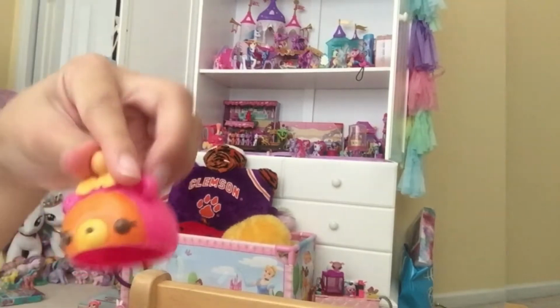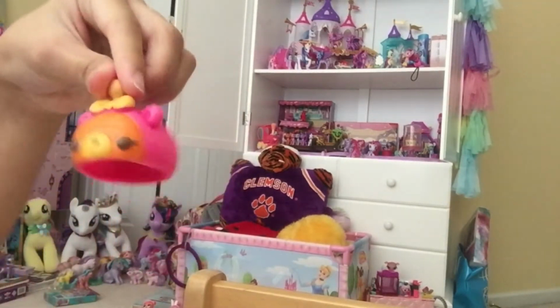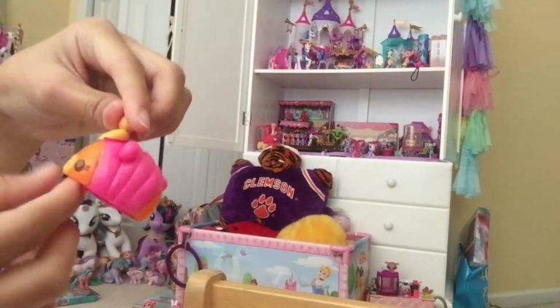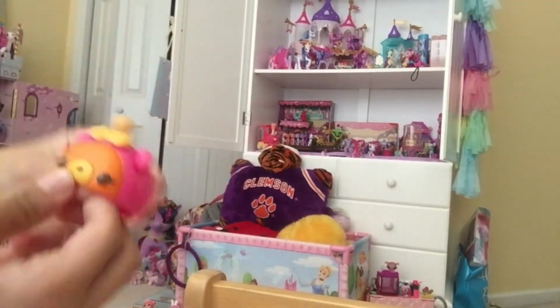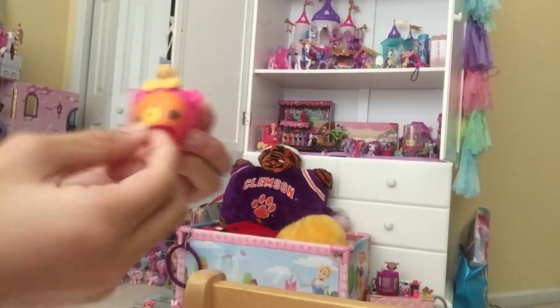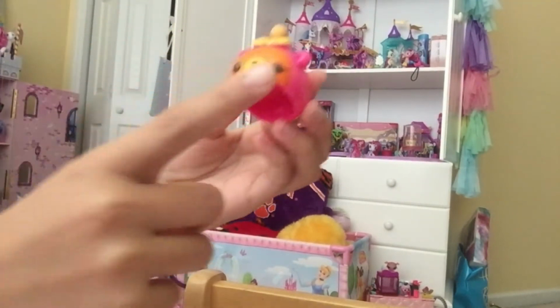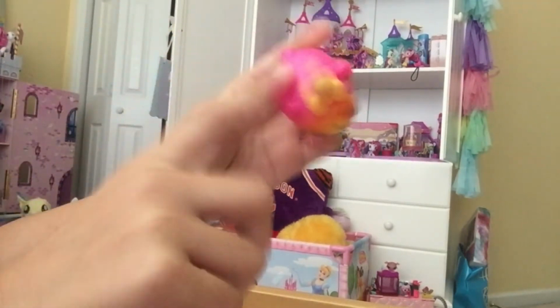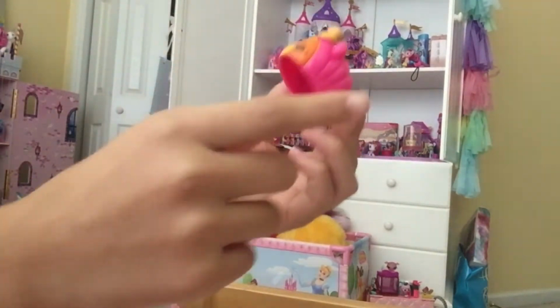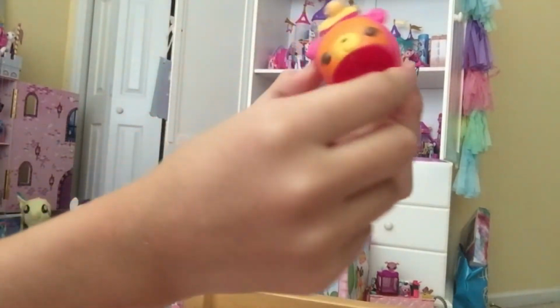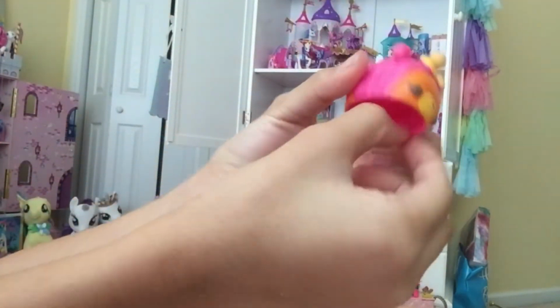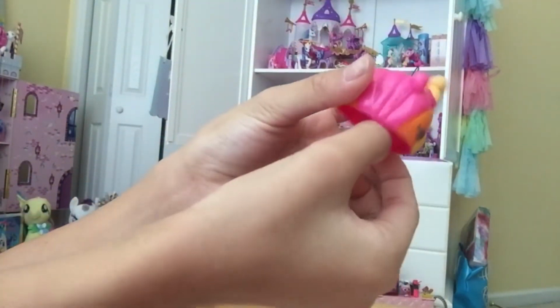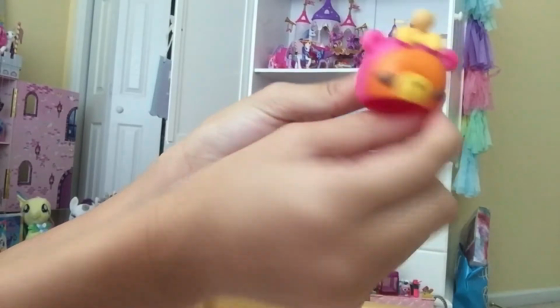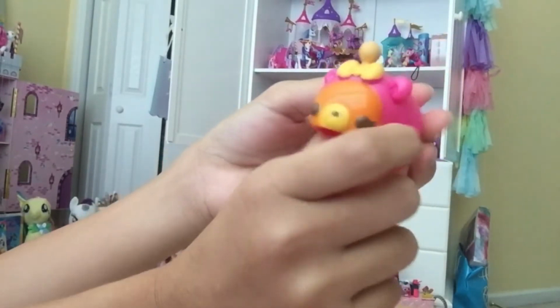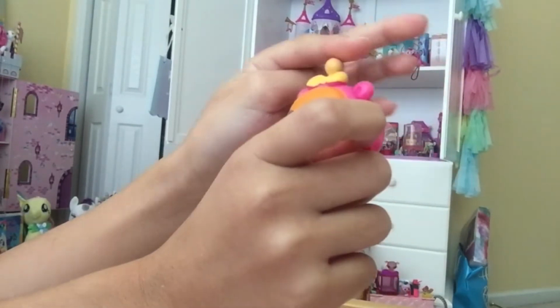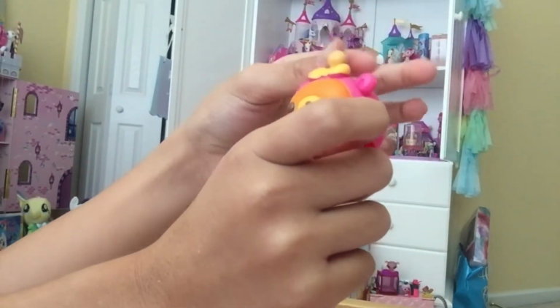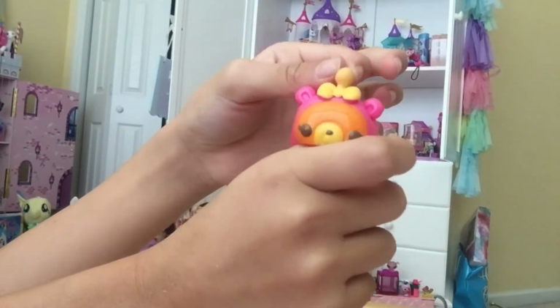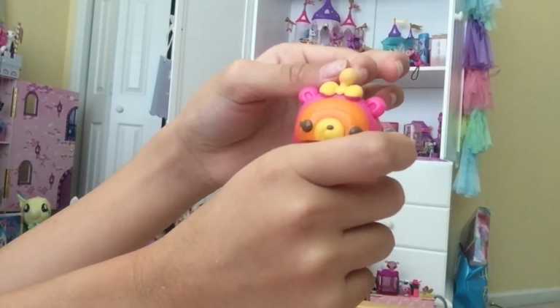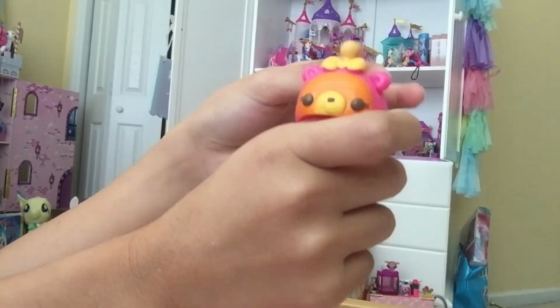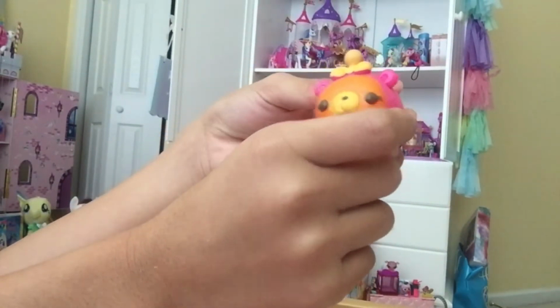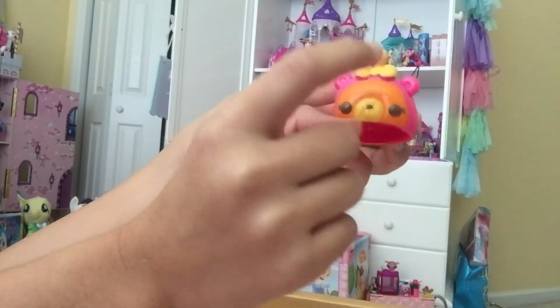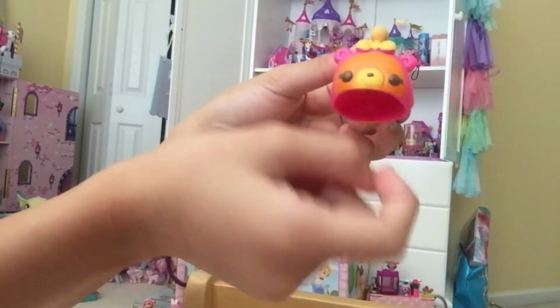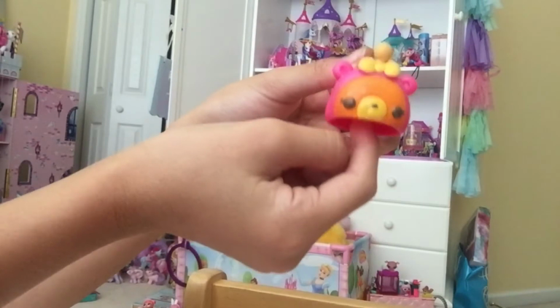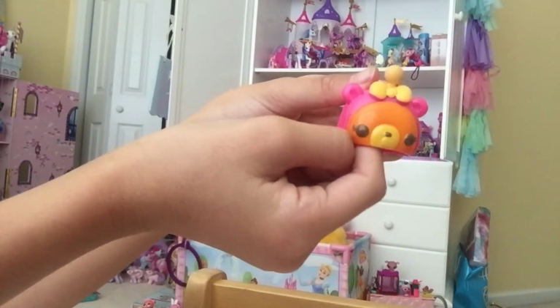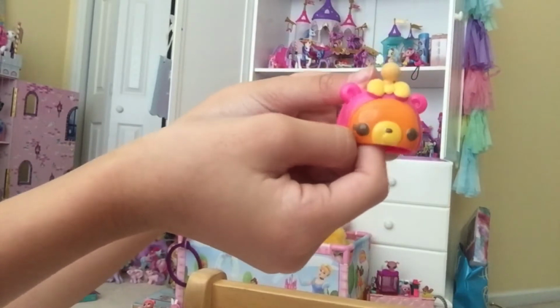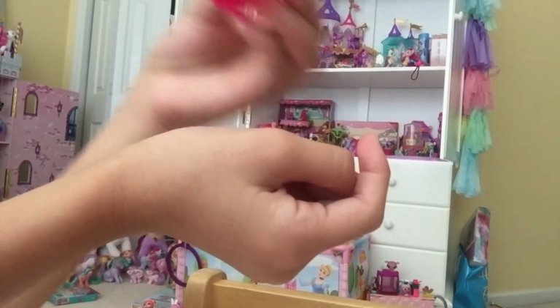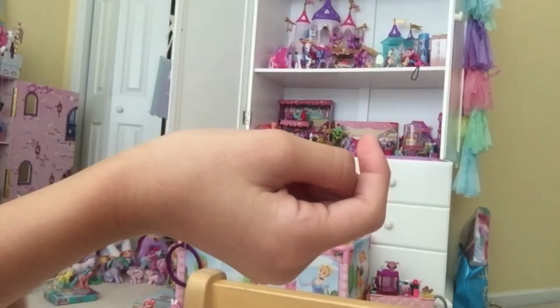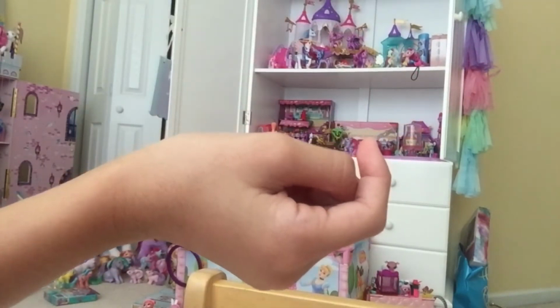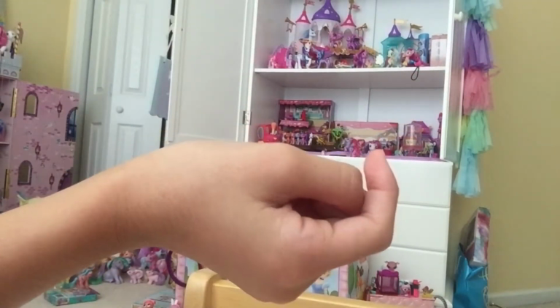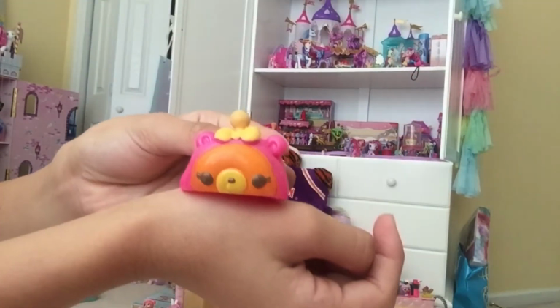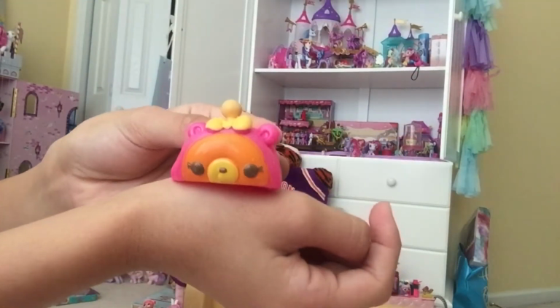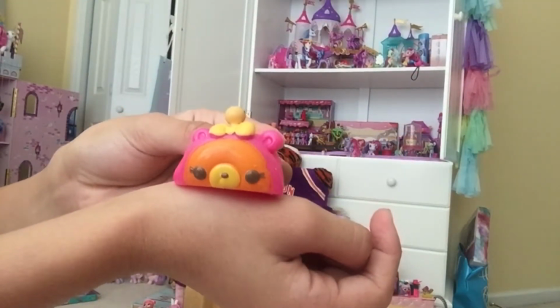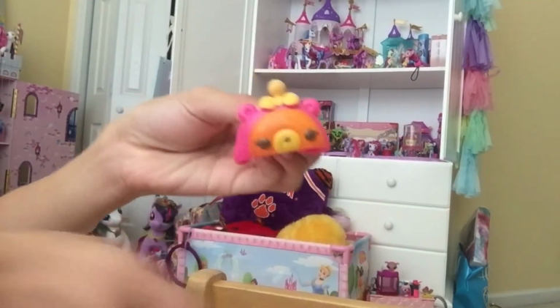The next one is Mia Mango. It's orange, yellow, and pink swirled together. It has this yellow thing on it — I still don't know what it is — with a yellow bow. It's supposed to be scented like mango, of course. This is so good.